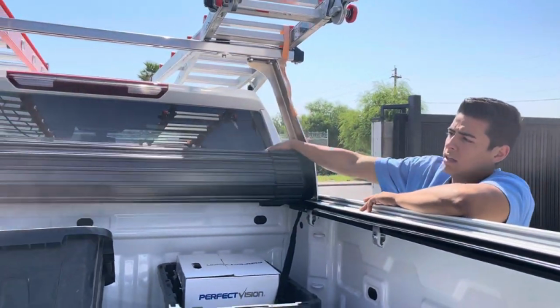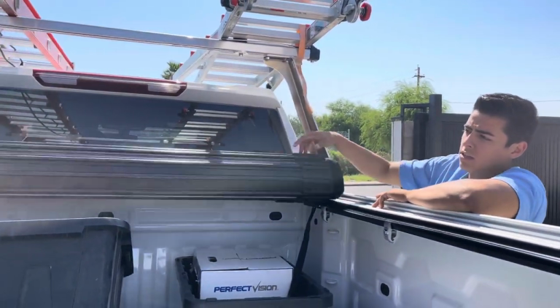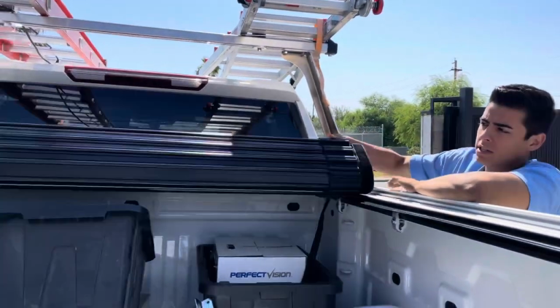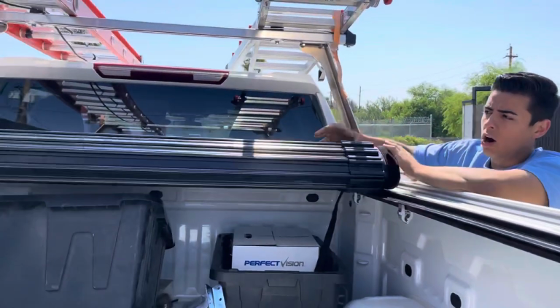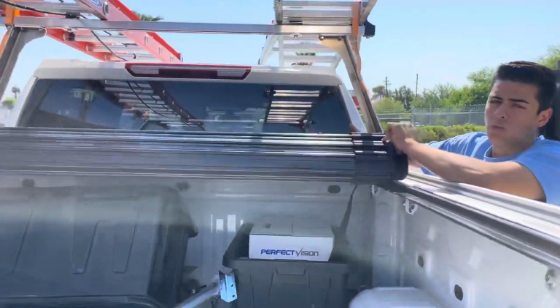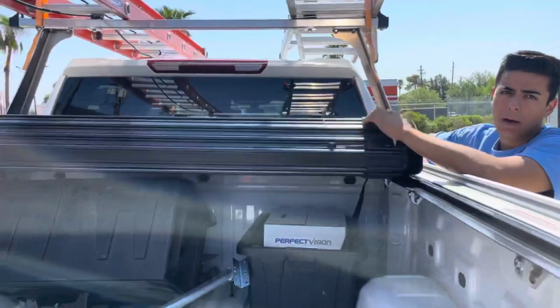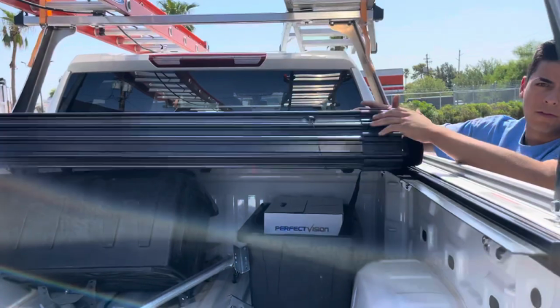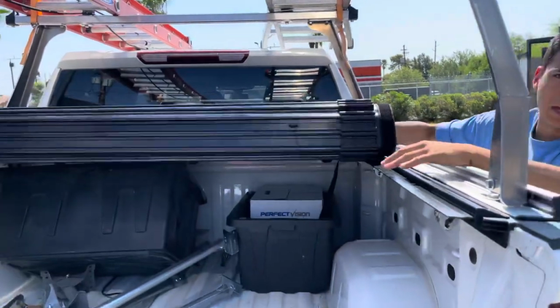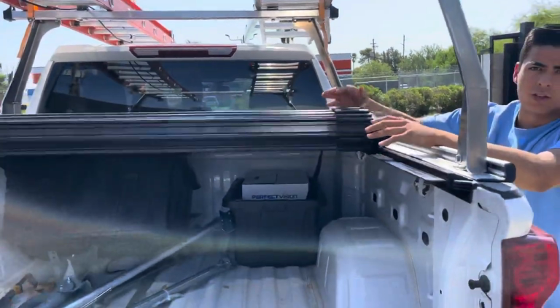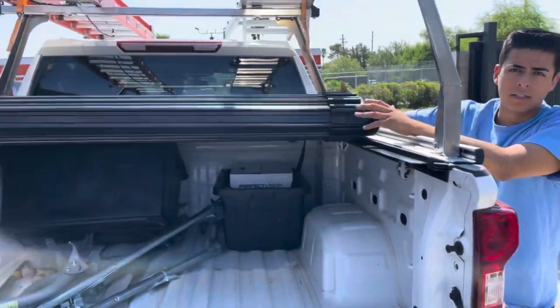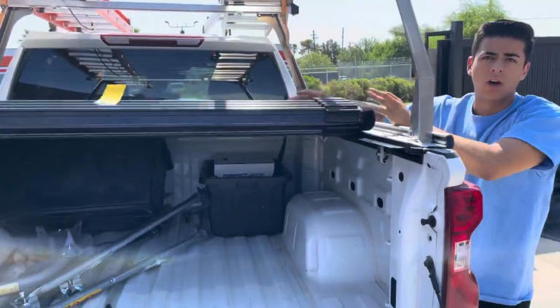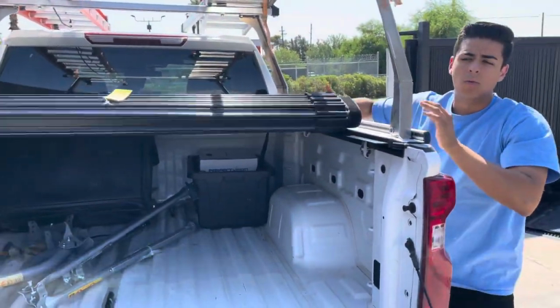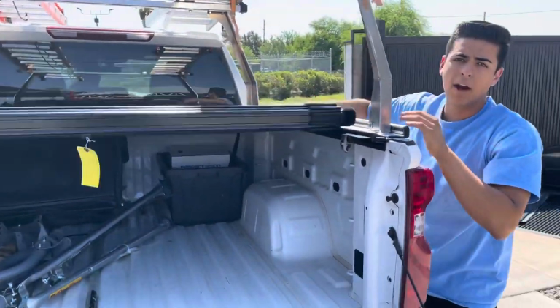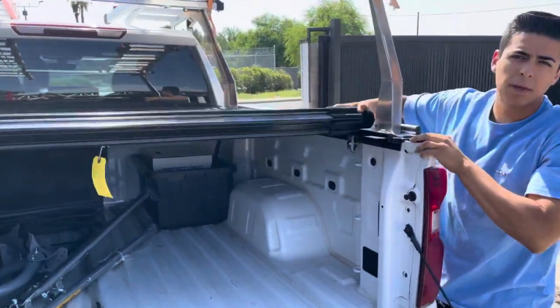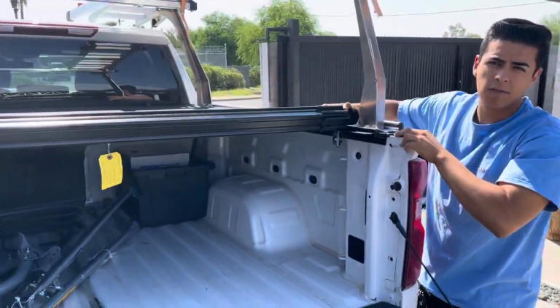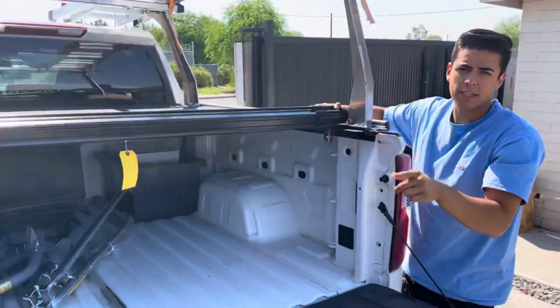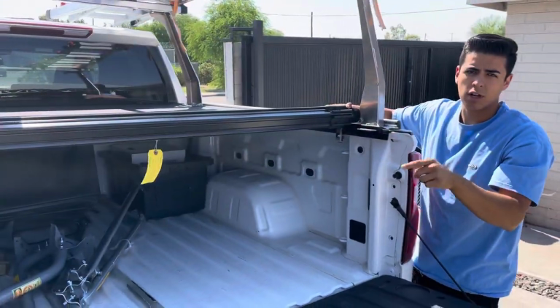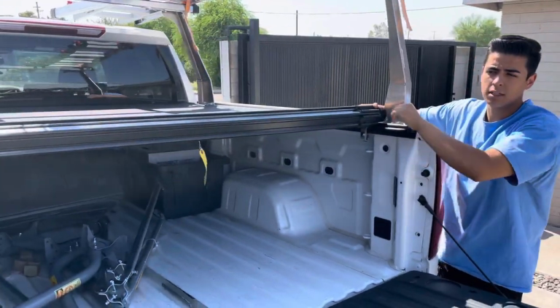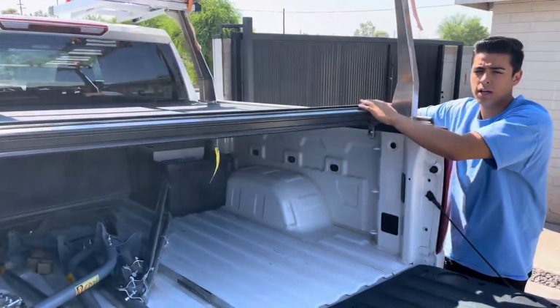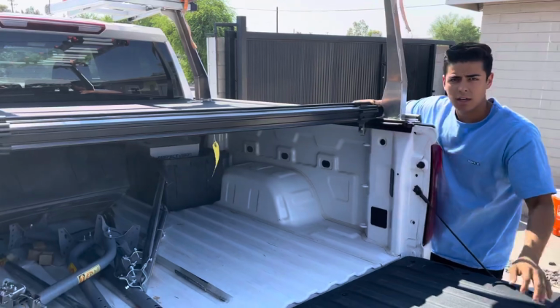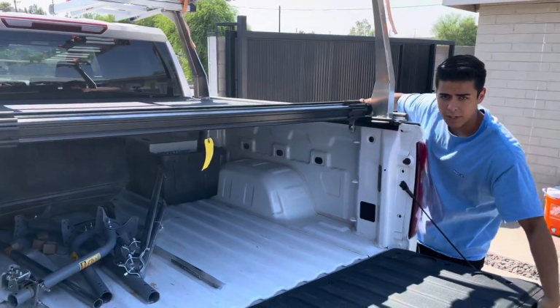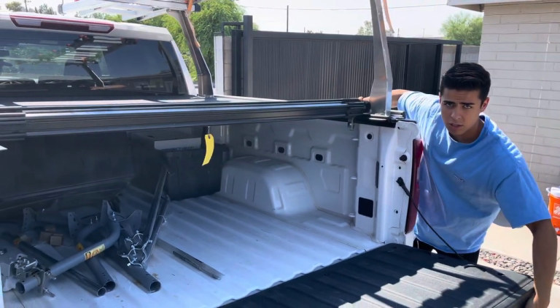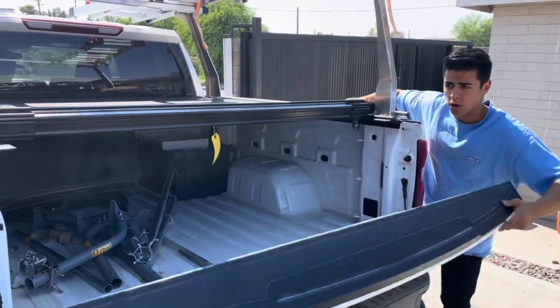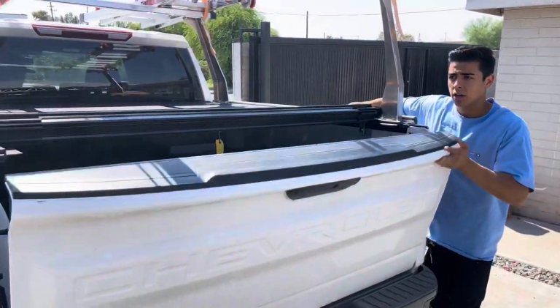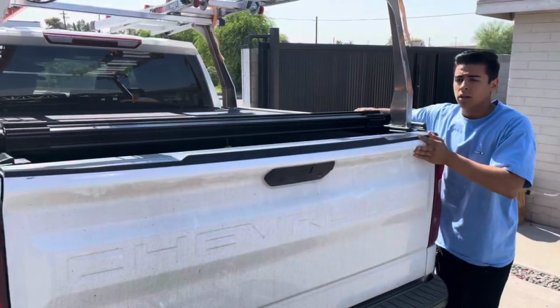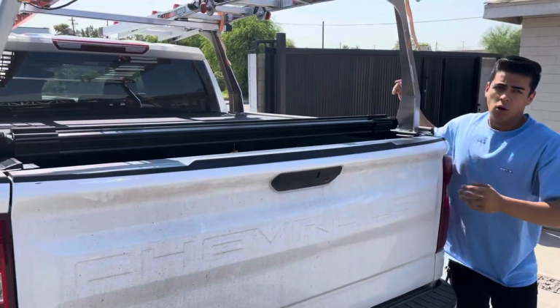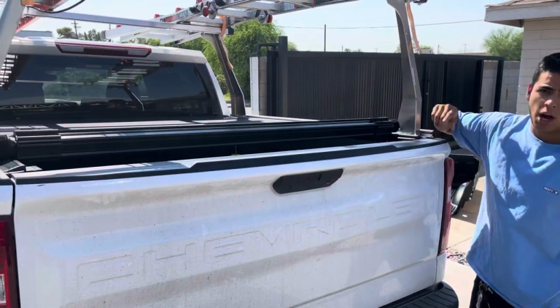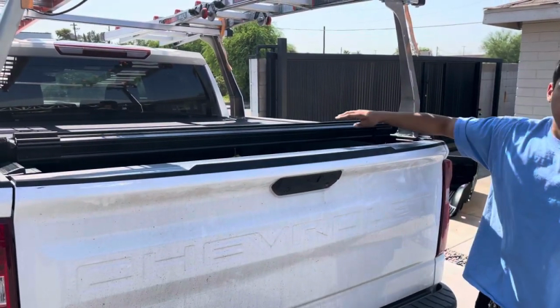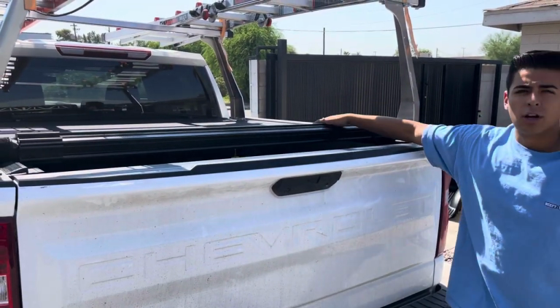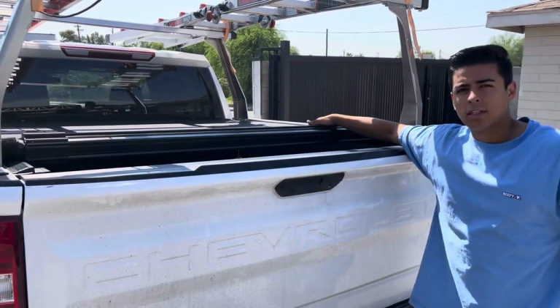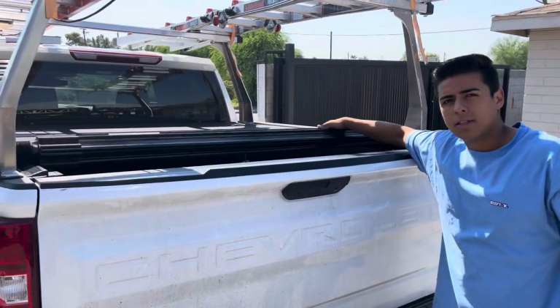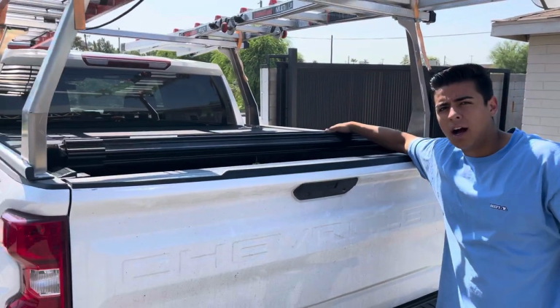This is a hard roll-up cover made by Truxedo. We carry them here in Phoenix at Truck Access Plus — visit our store or shop online at truckaccessplus.com.